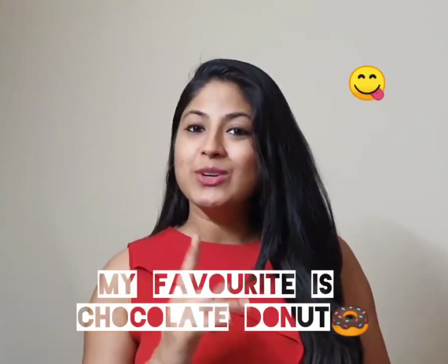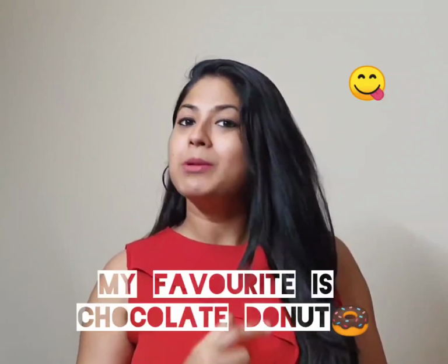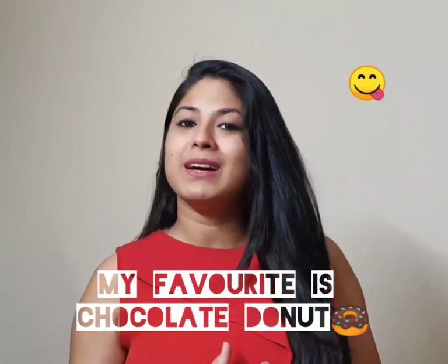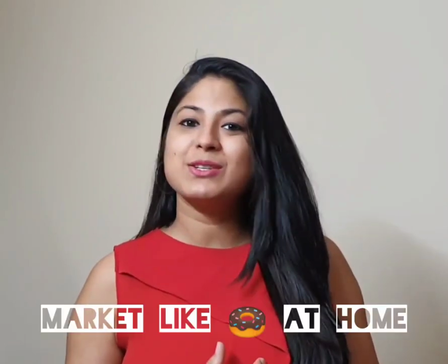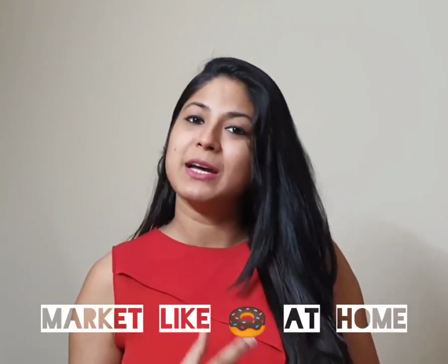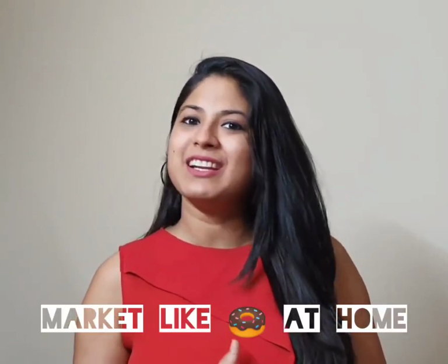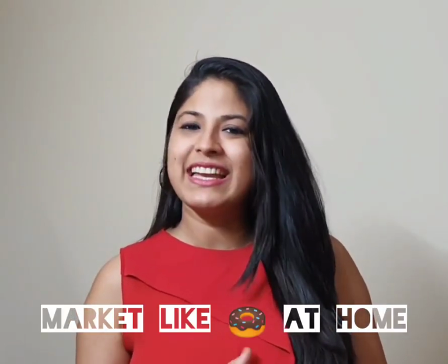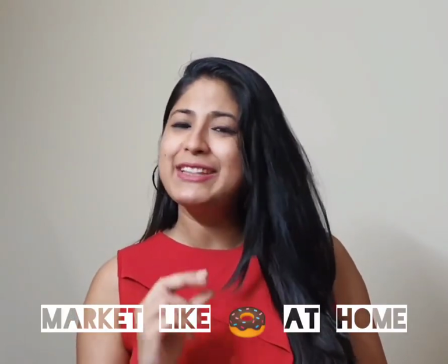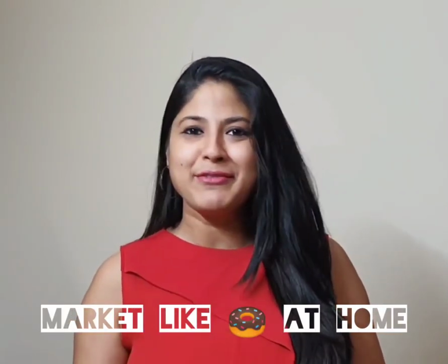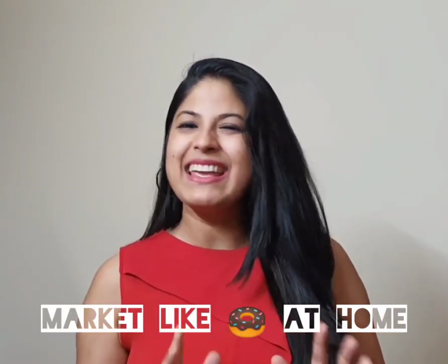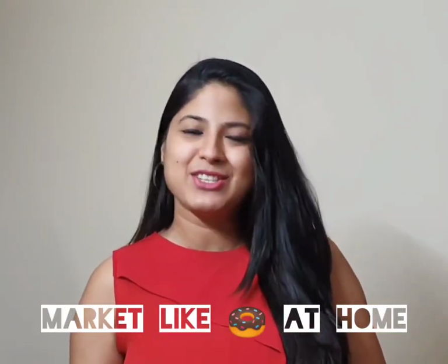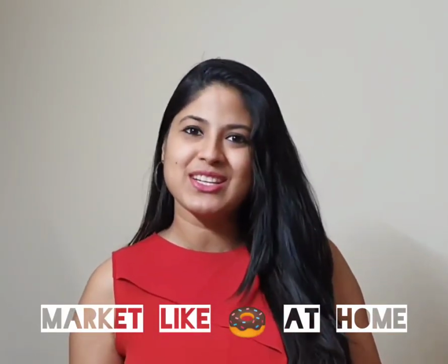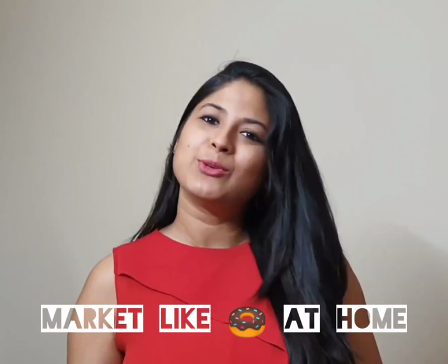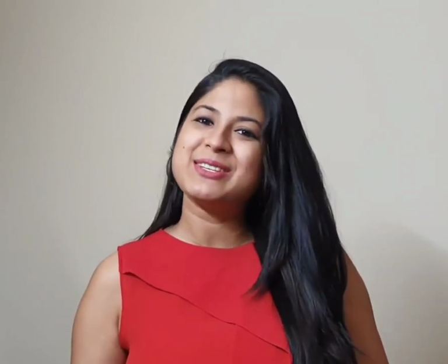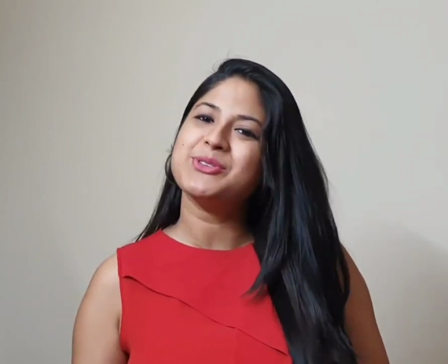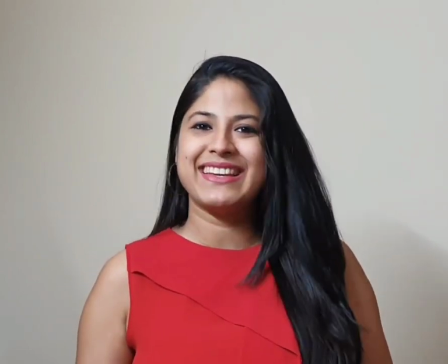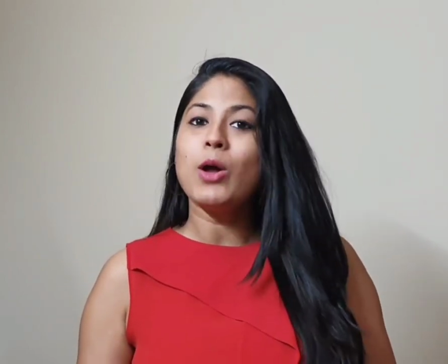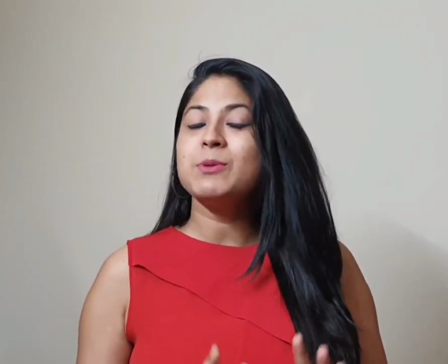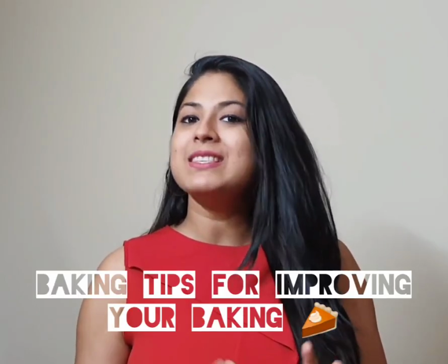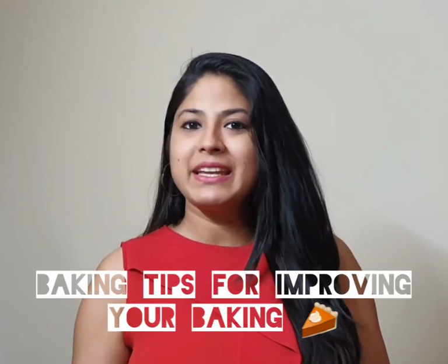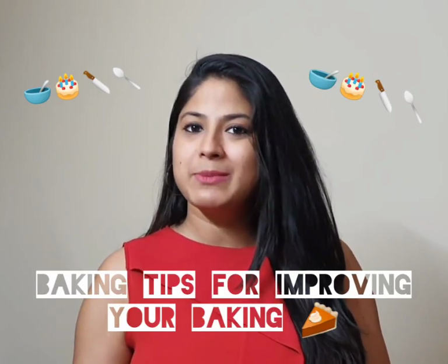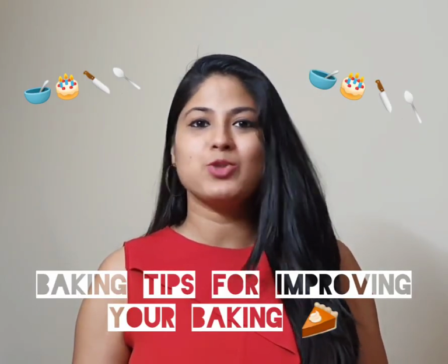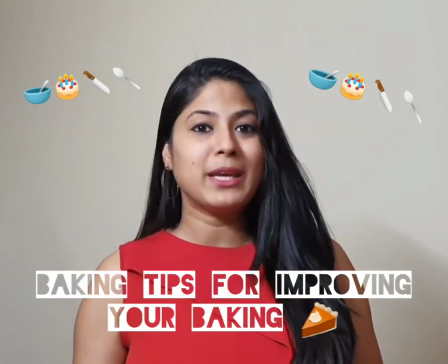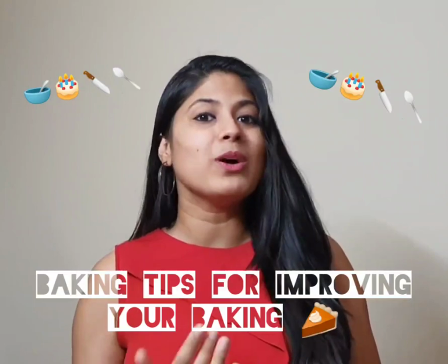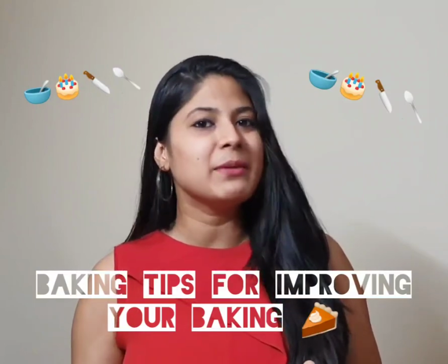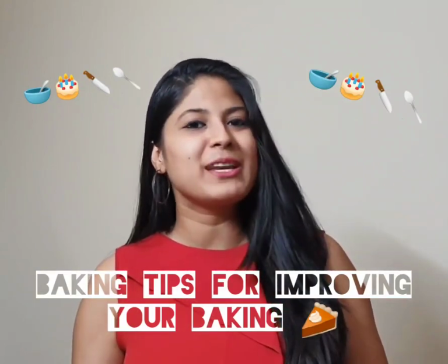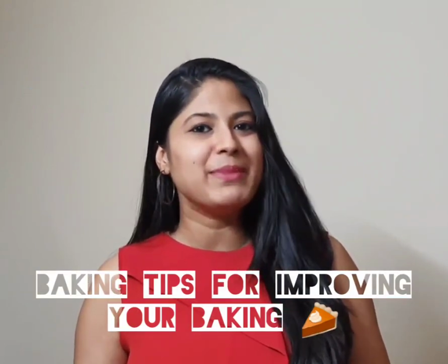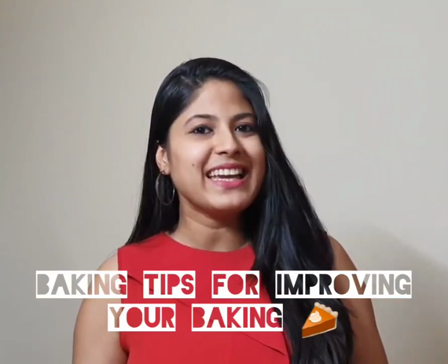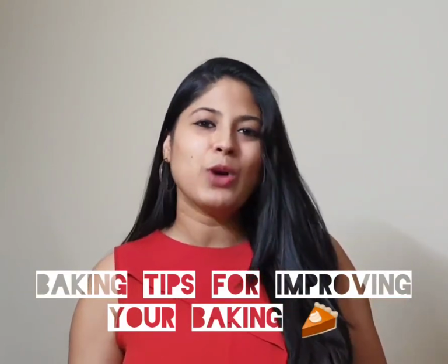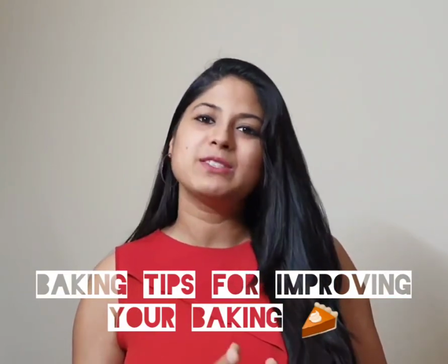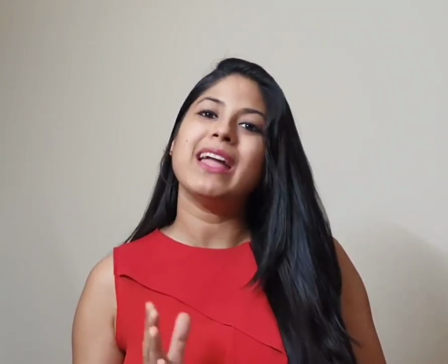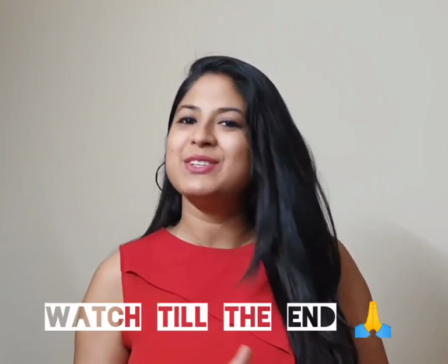So if you want to make donuts at home — very fluffy and very delicious — I have a lot of baking tips that will help you improve your baking. You have to watch until the end of this video.